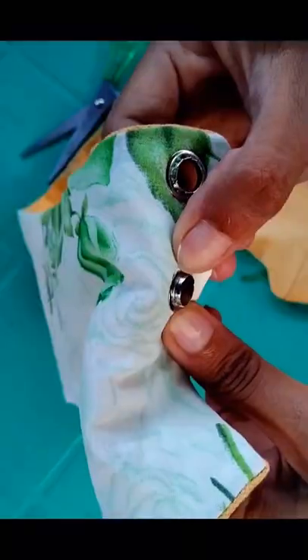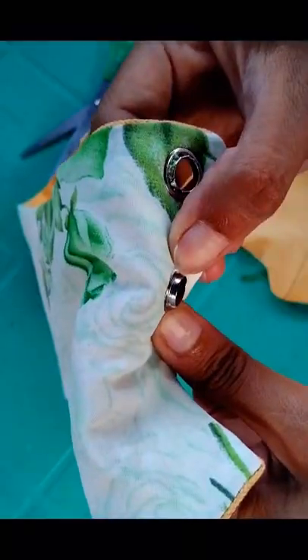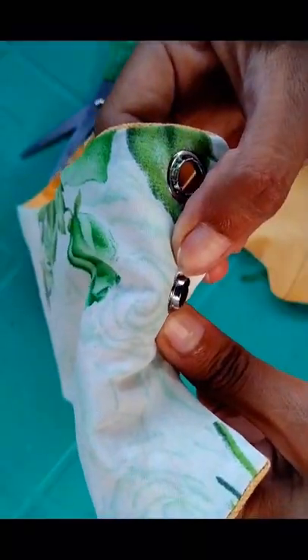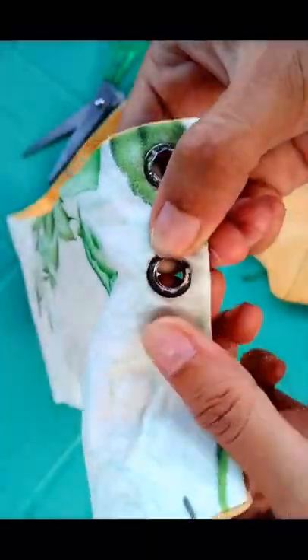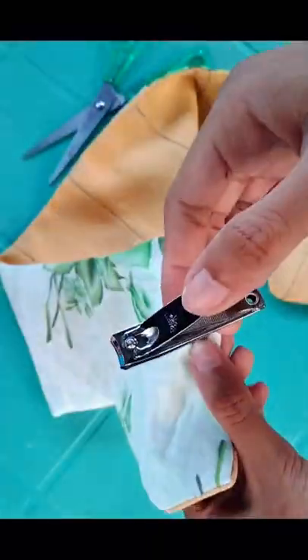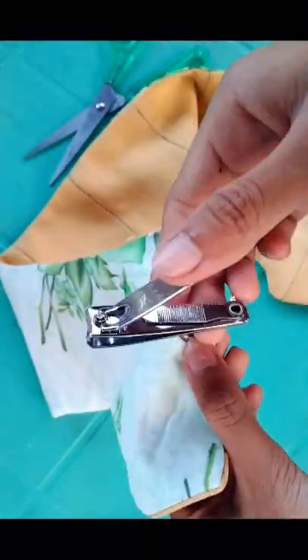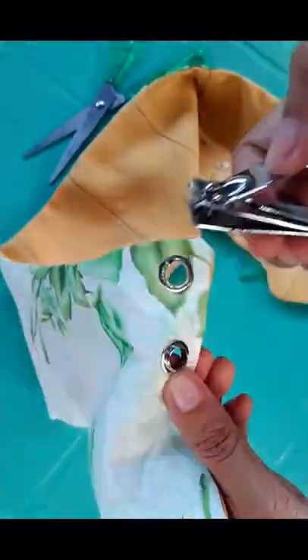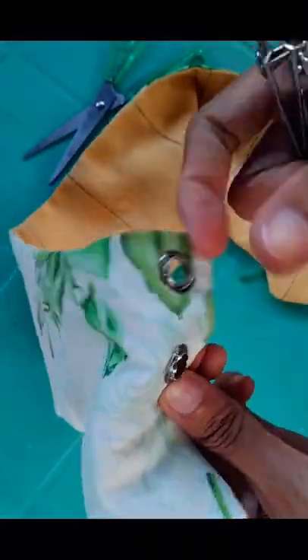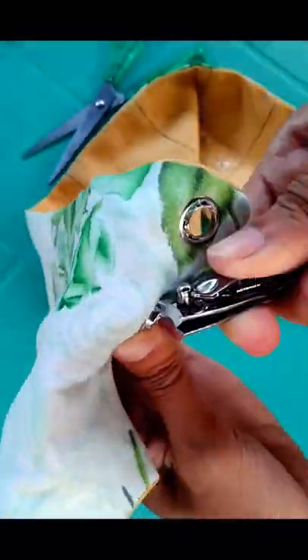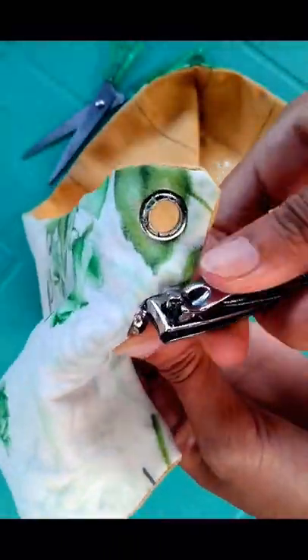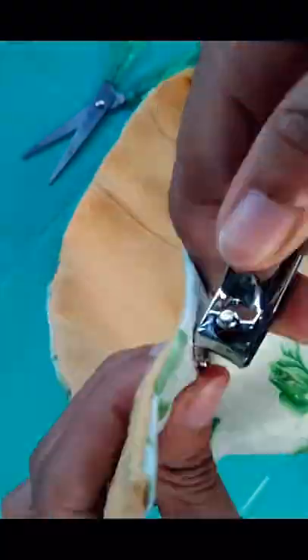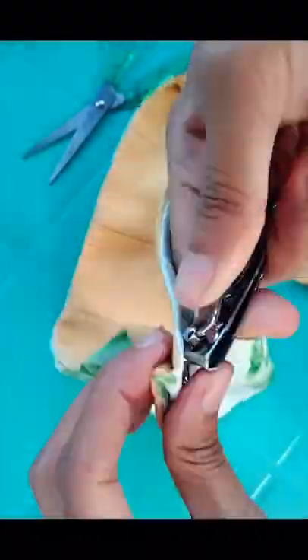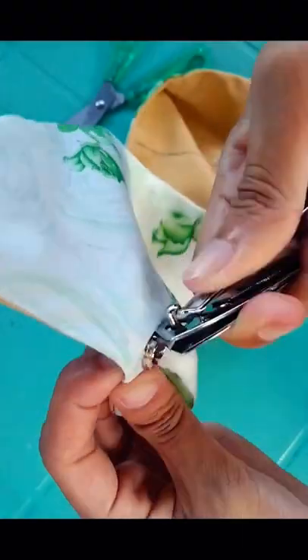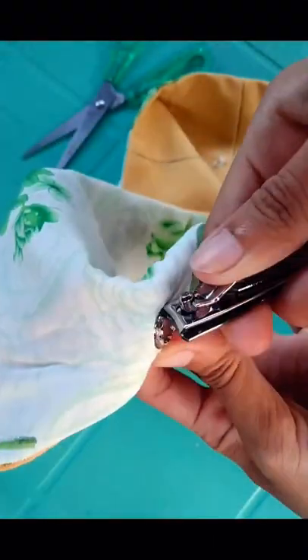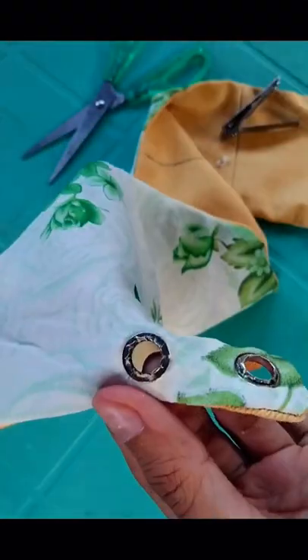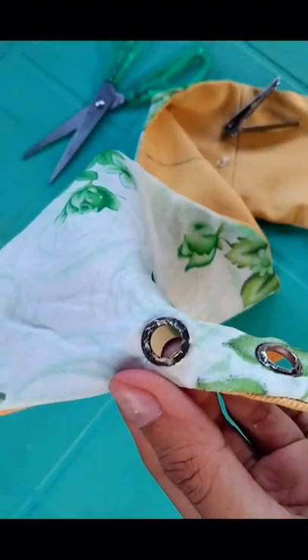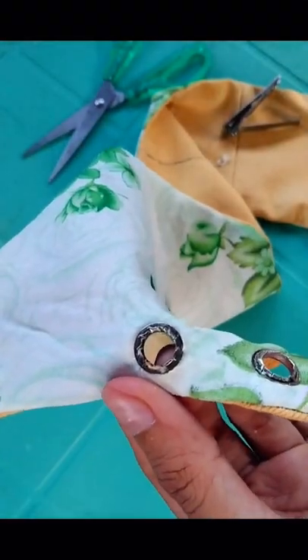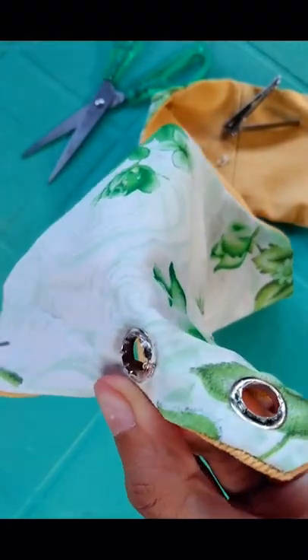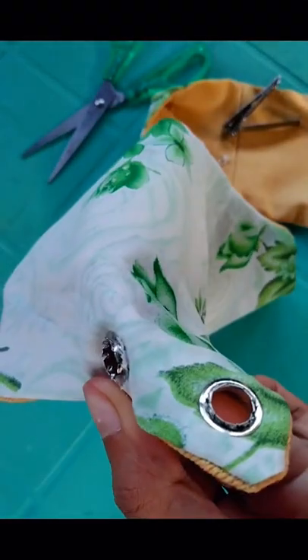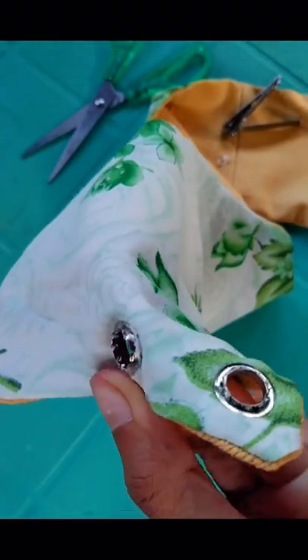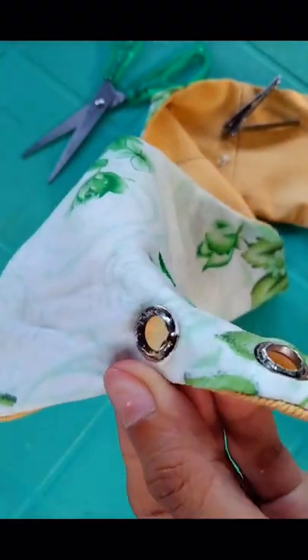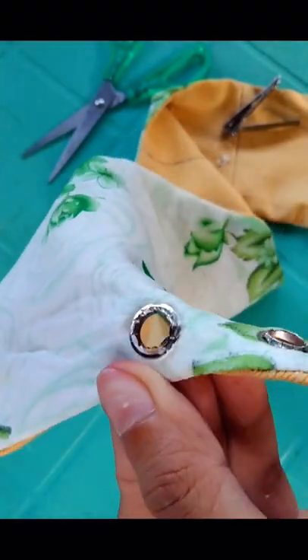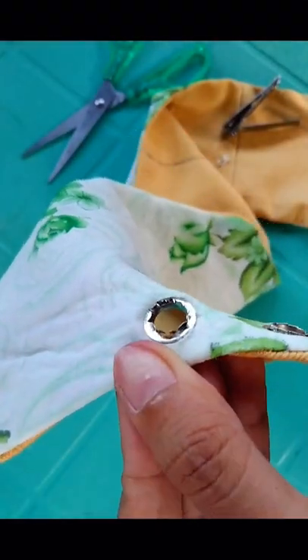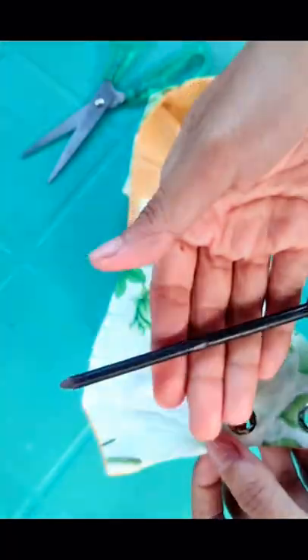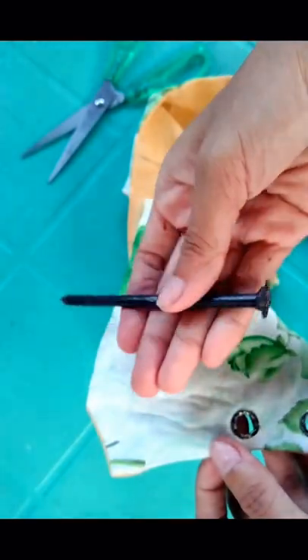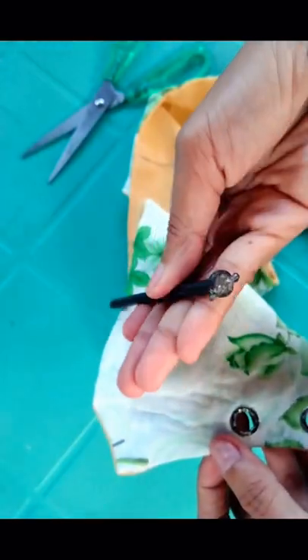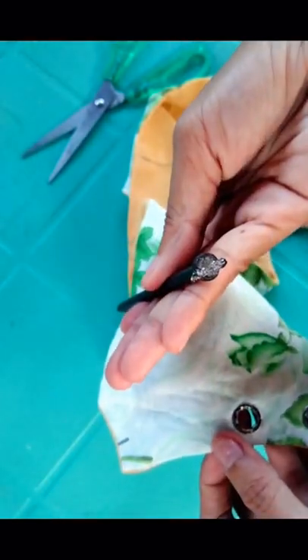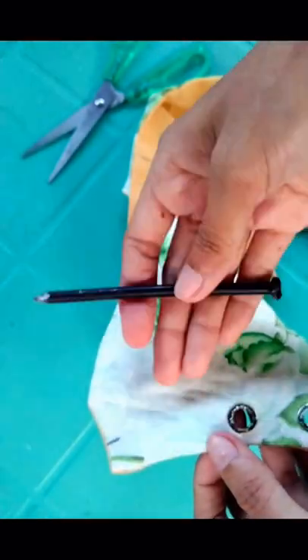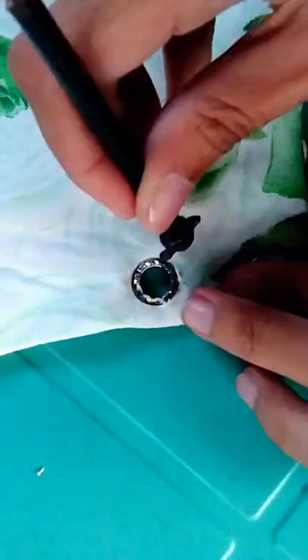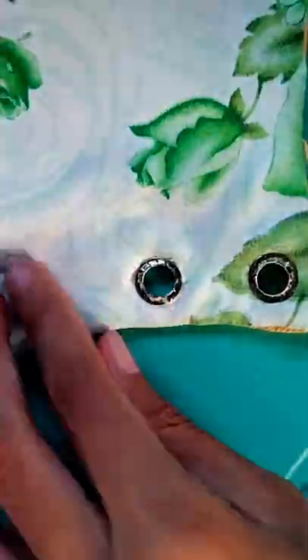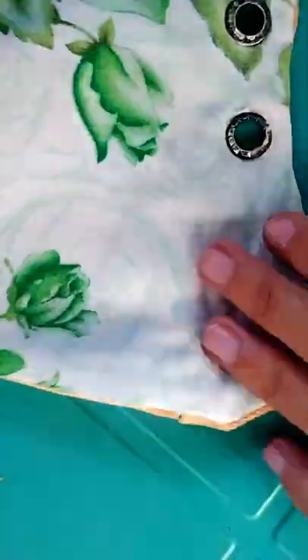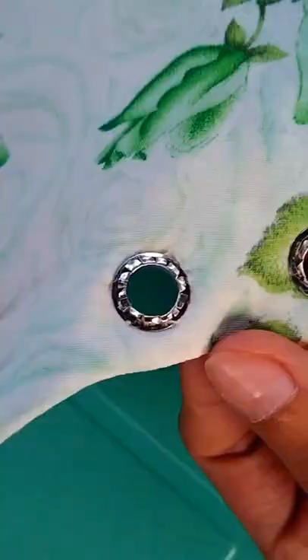Now, that part of the grommet, we need to cut it with a nail cutter so that it's easy for us later to pin it with a nail. See you soon, bye bye.